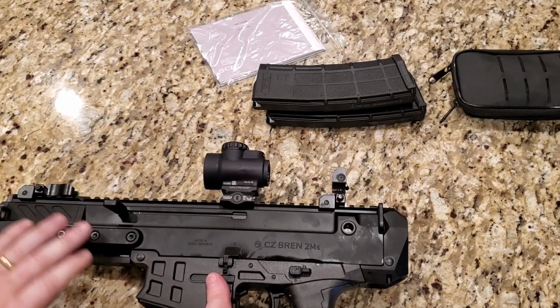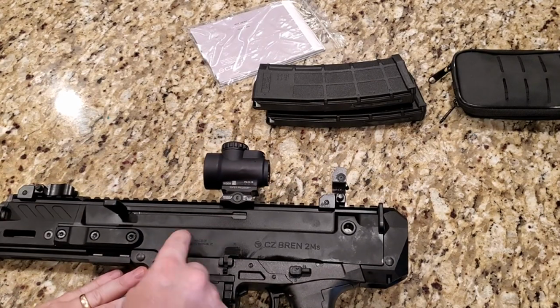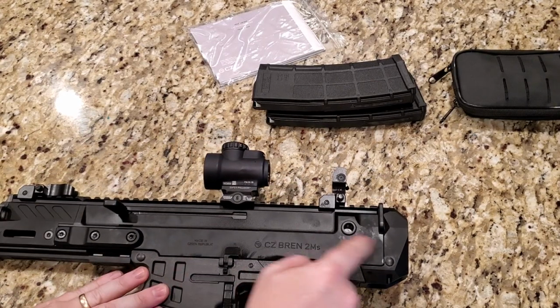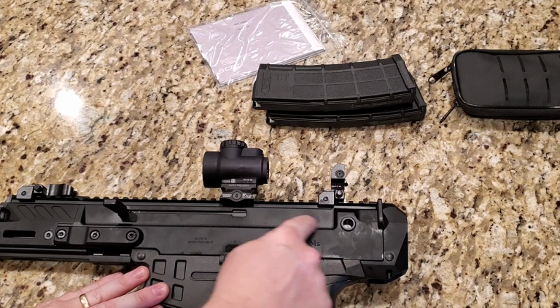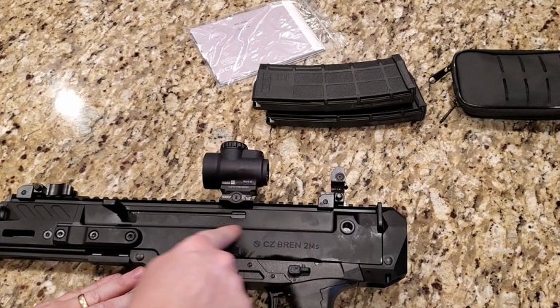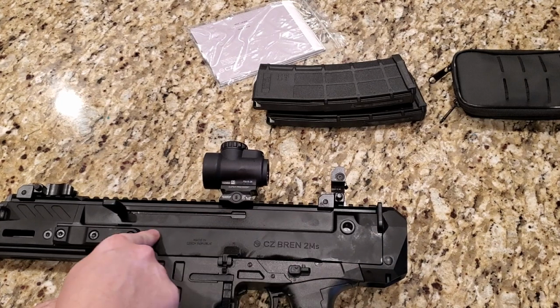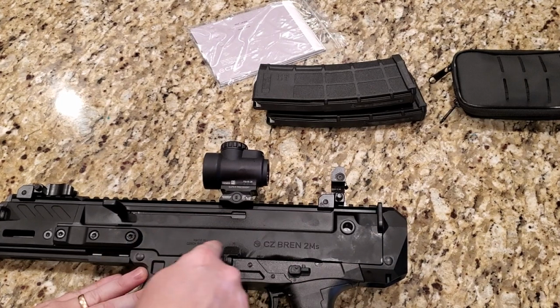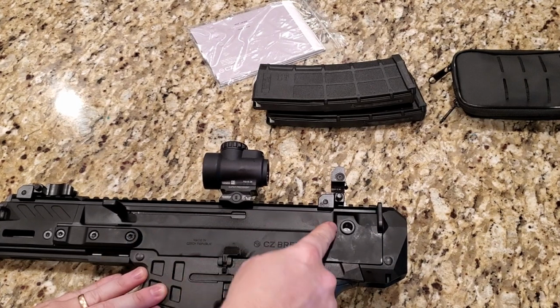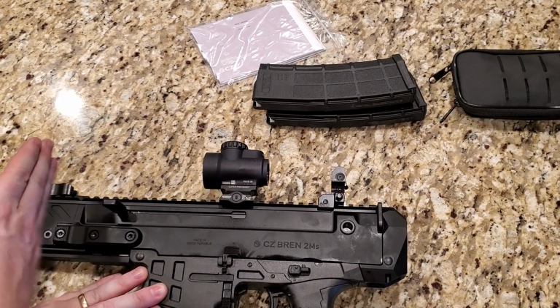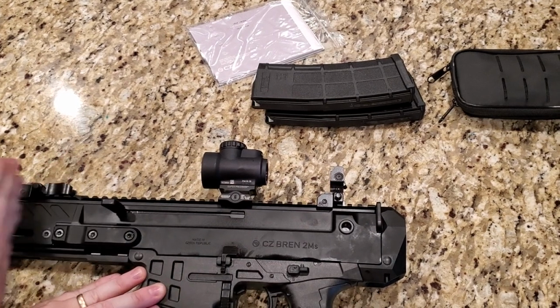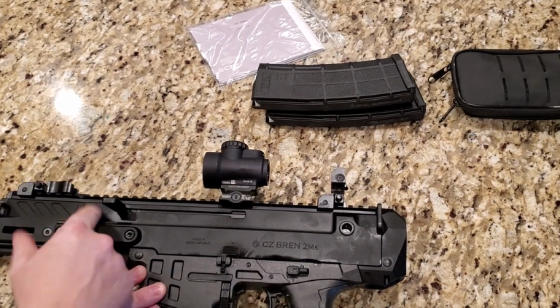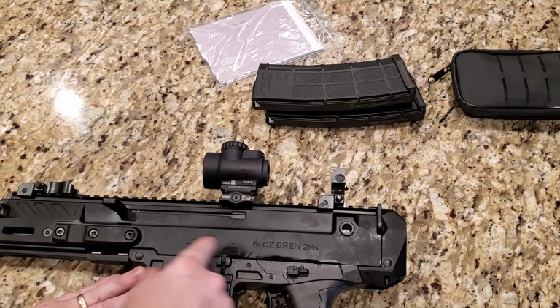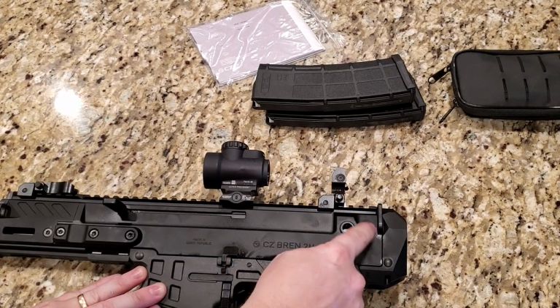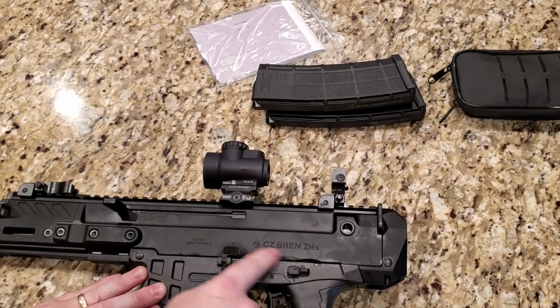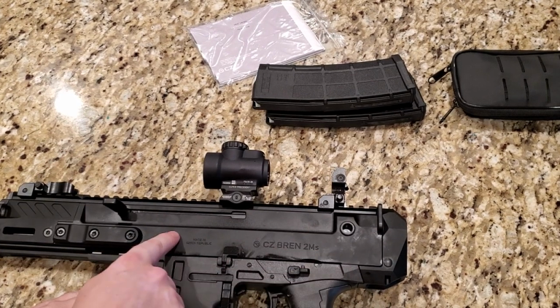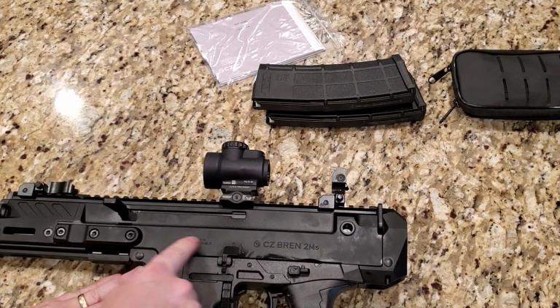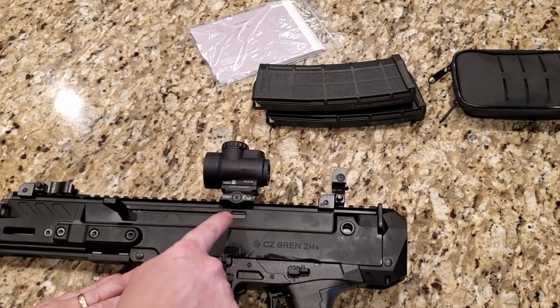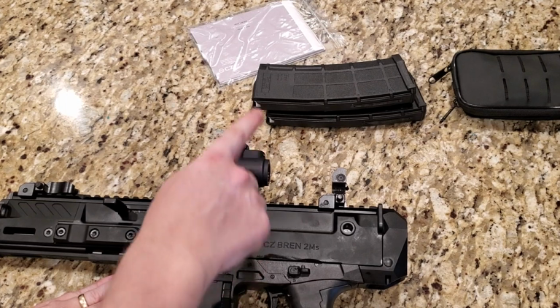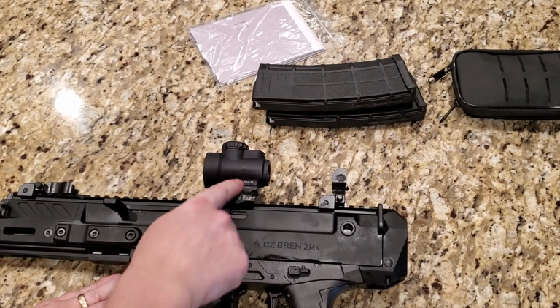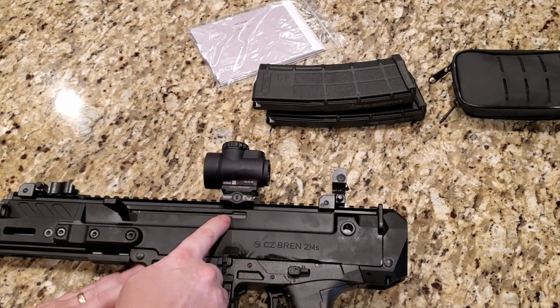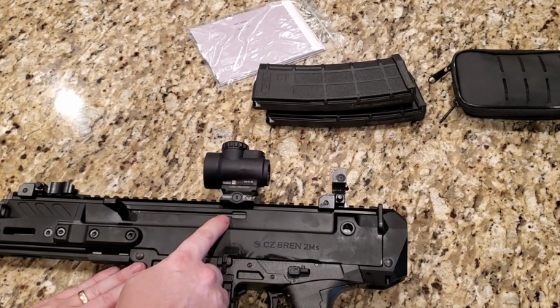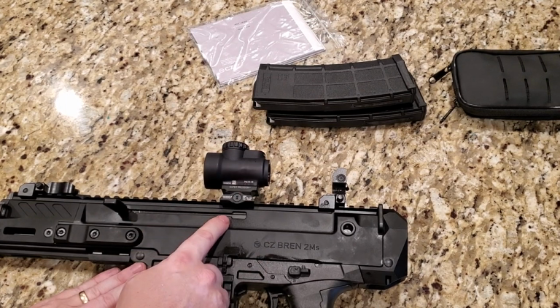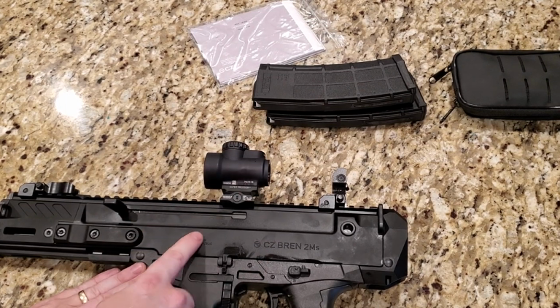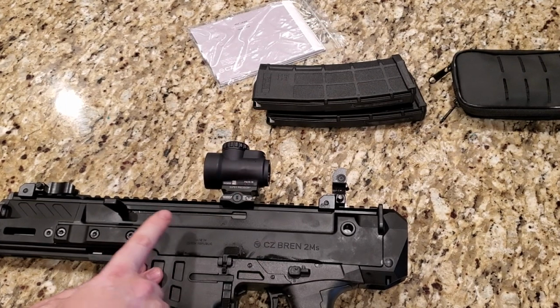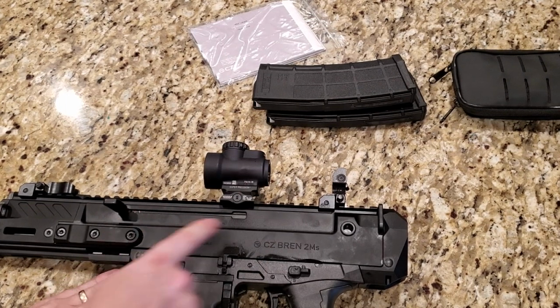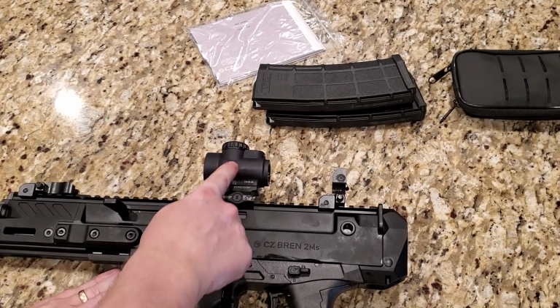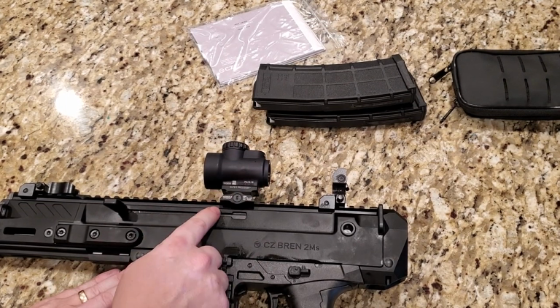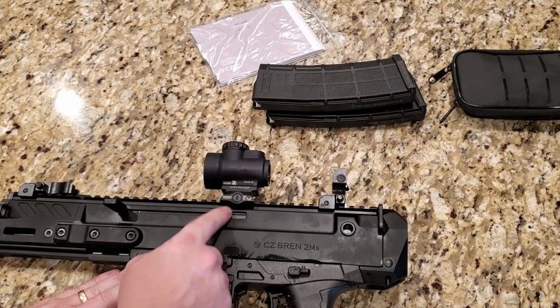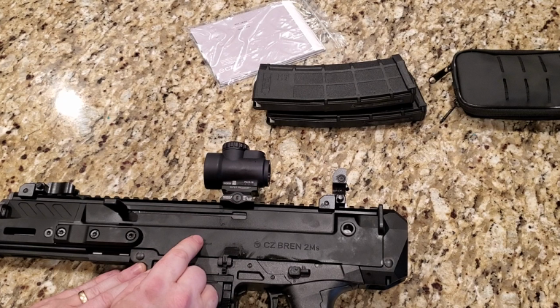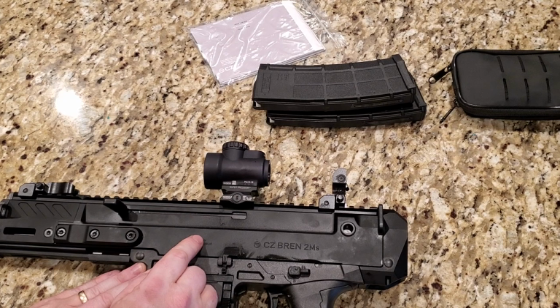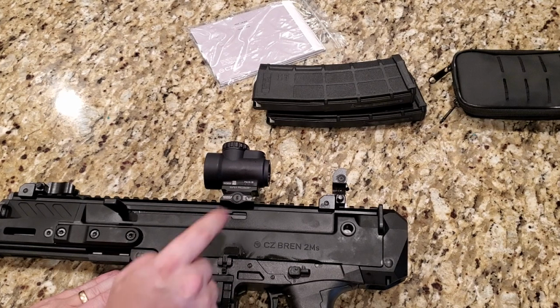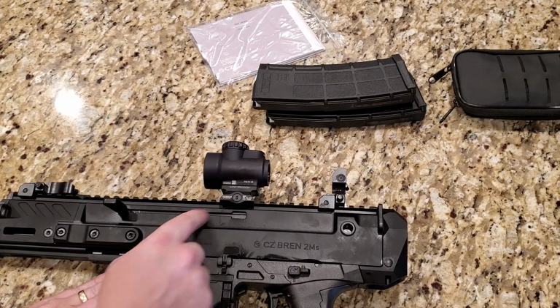This upper is actually made from one-piece aluminum, except for the front part. The MRO optic does not come with it — this is an MRO with a Geissele mount that I added.